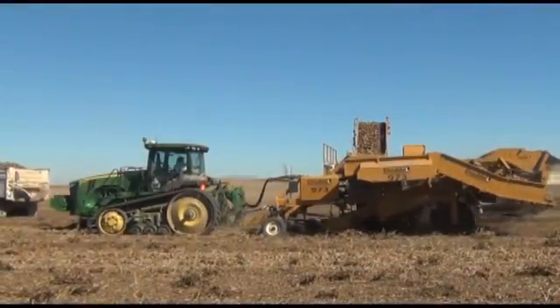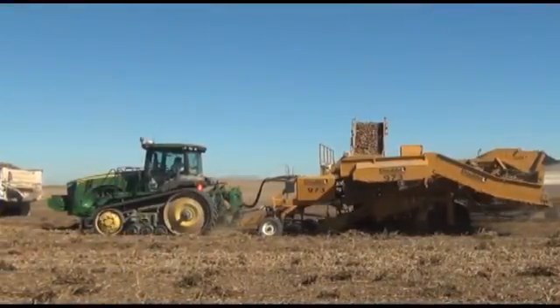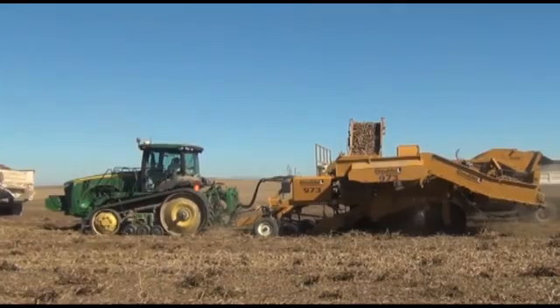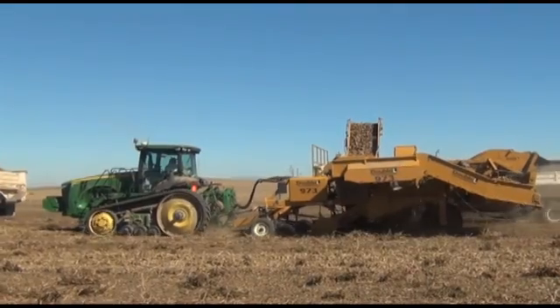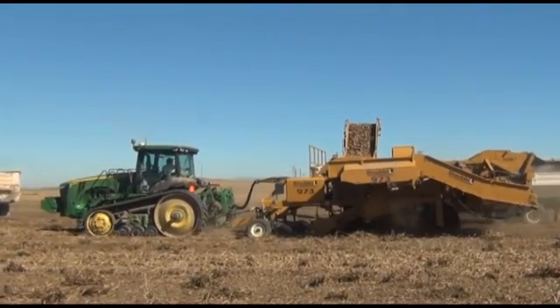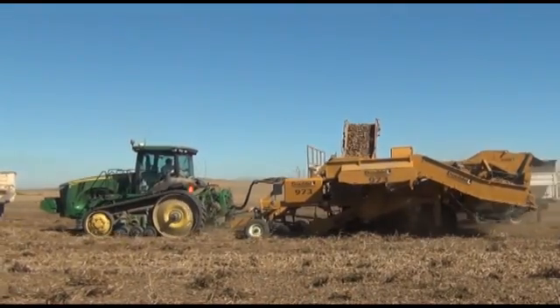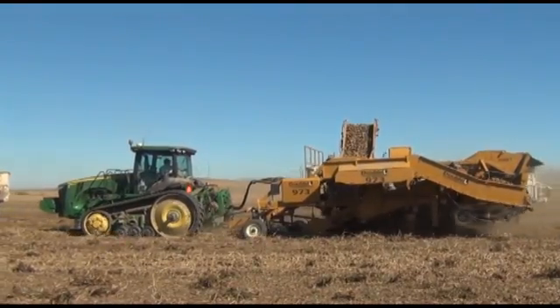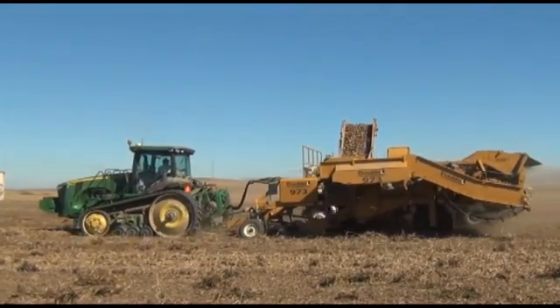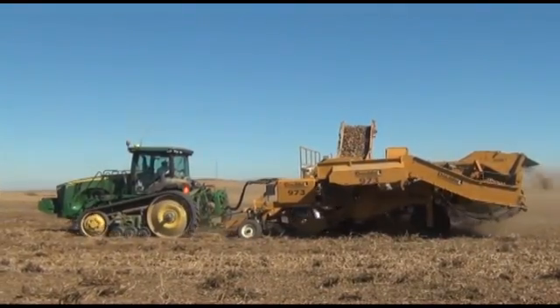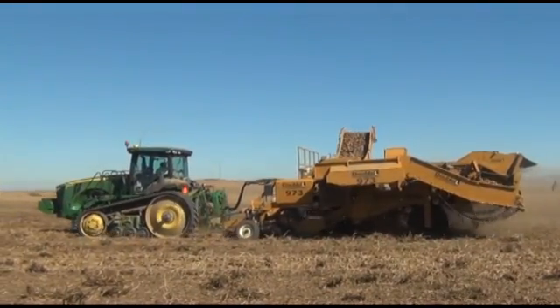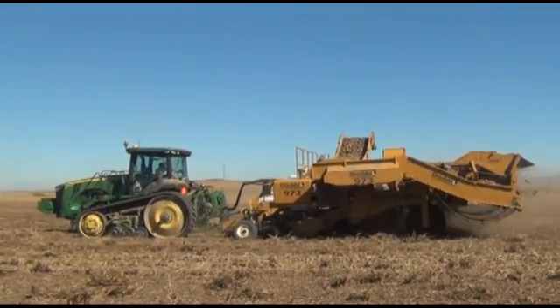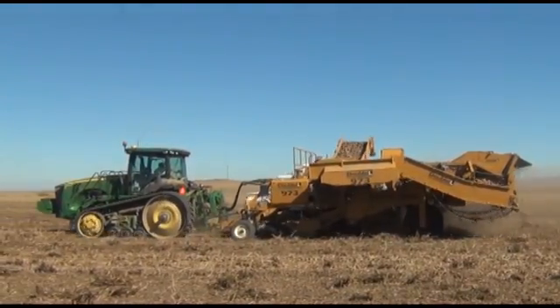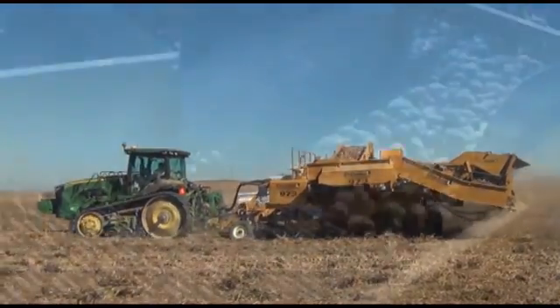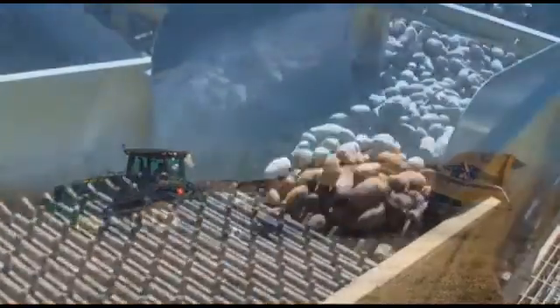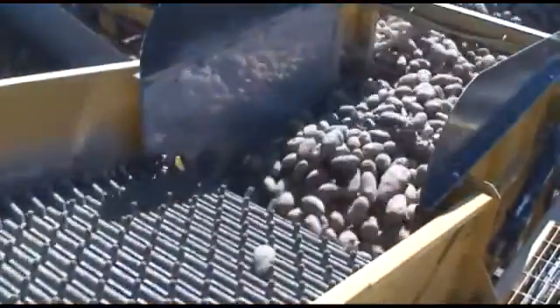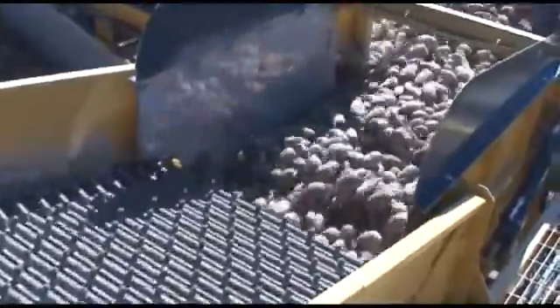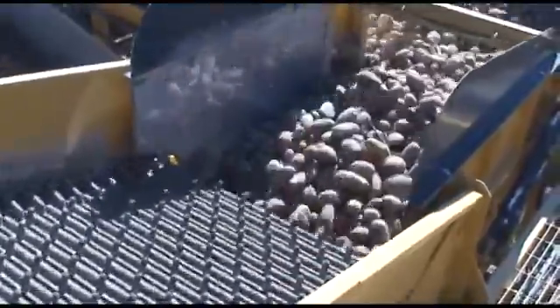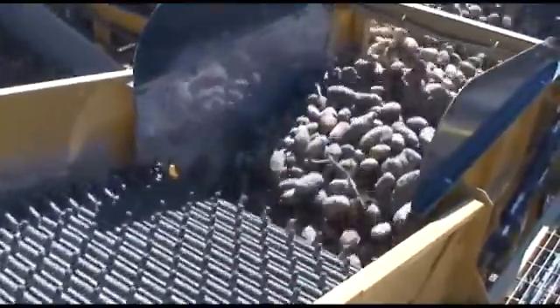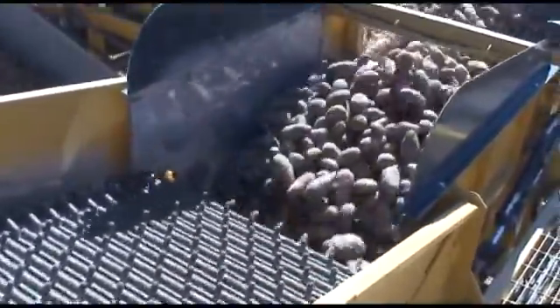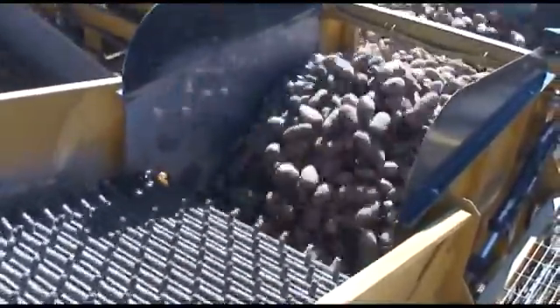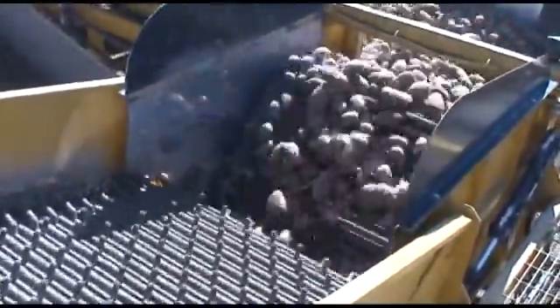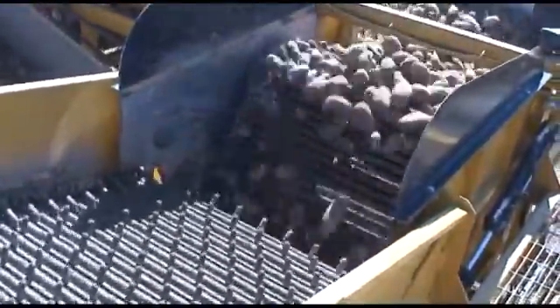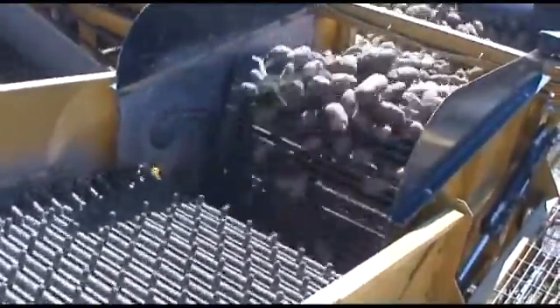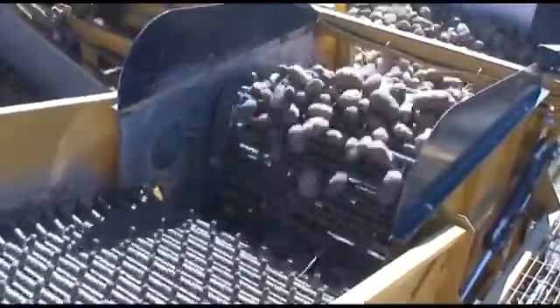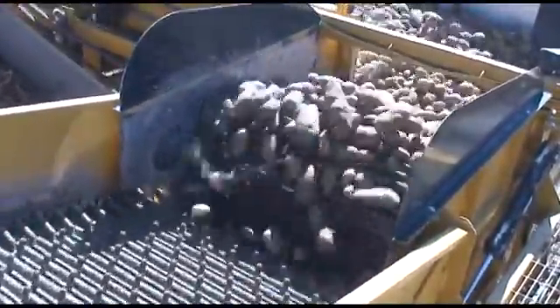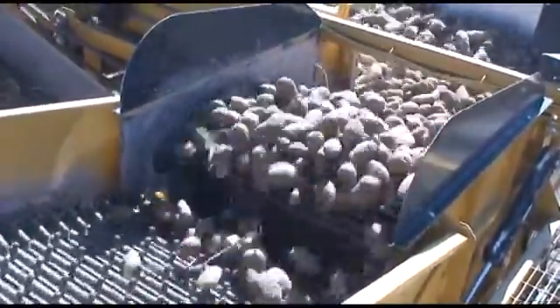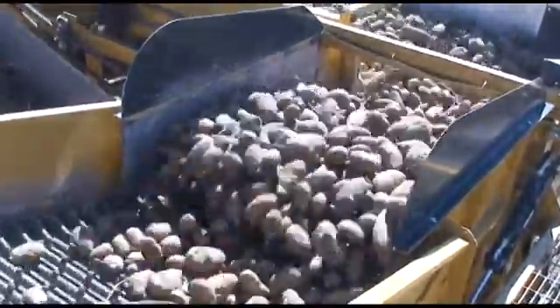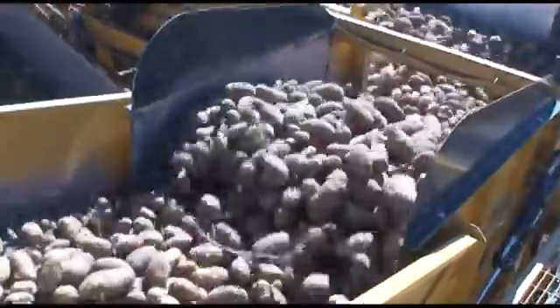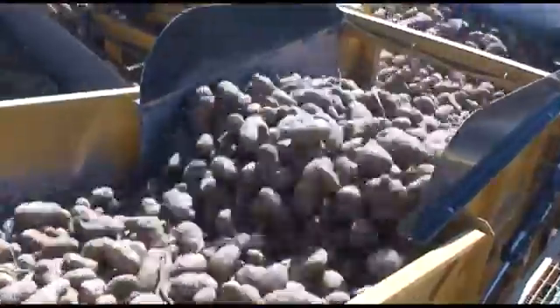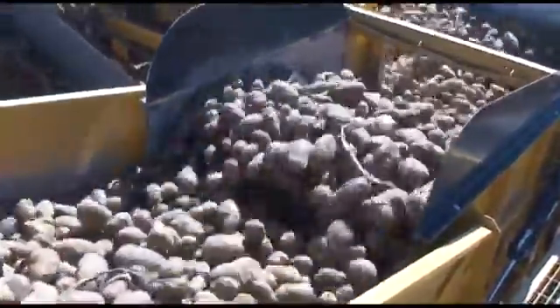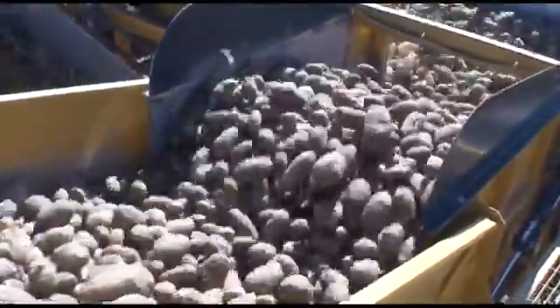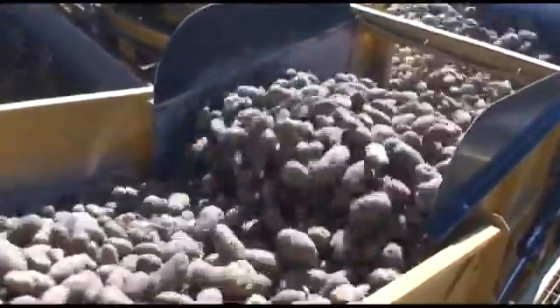This buys time for another truck to move into position under the boom. Return flow is disengaged and potatoes begin loading into the new truck — and all this happens without the tractor ever having to stop.